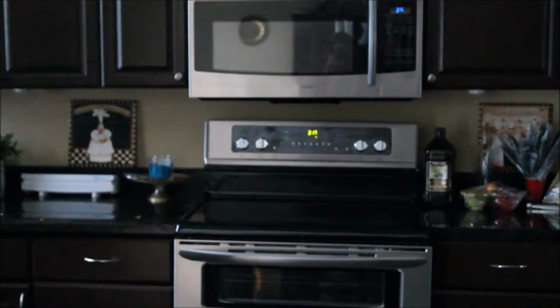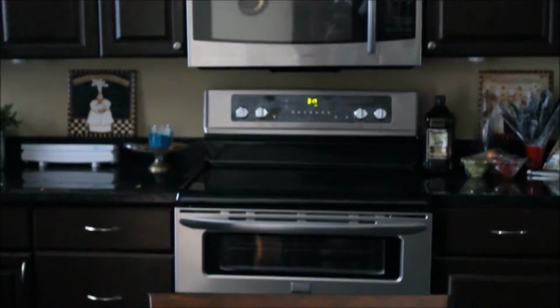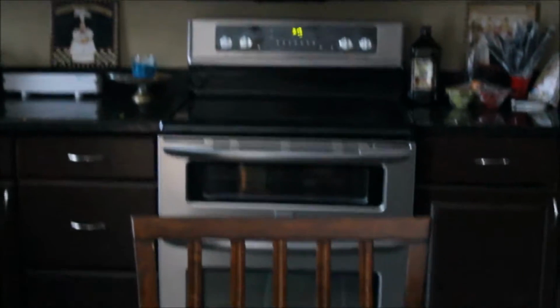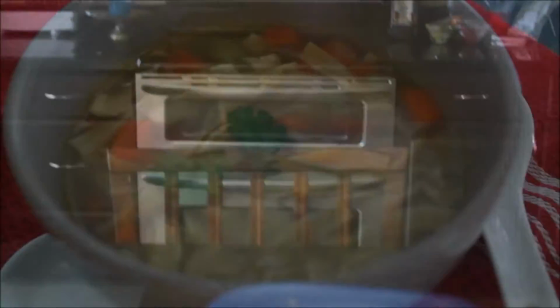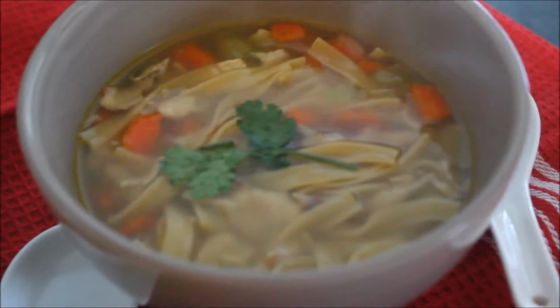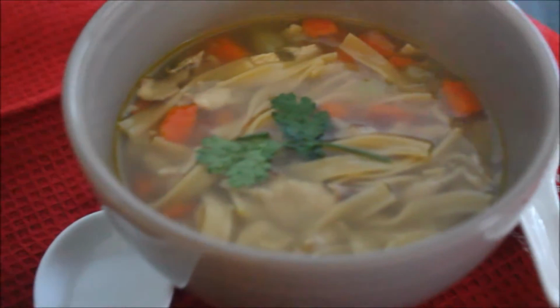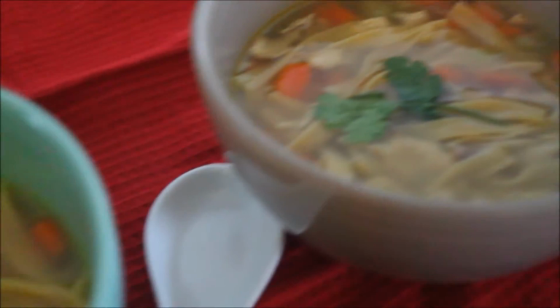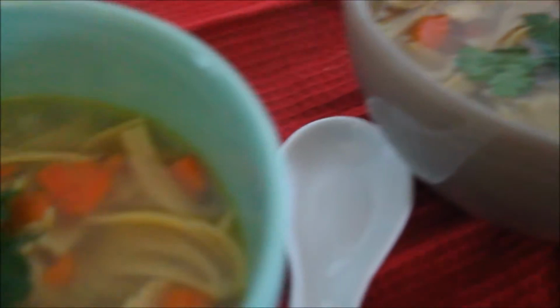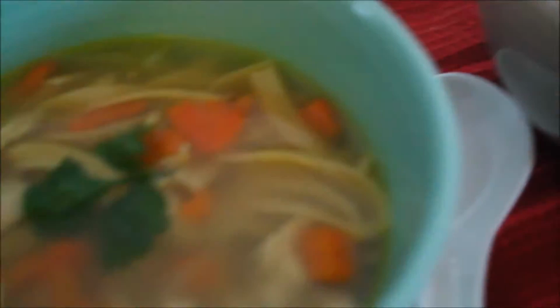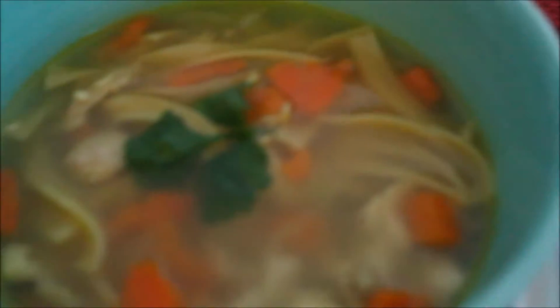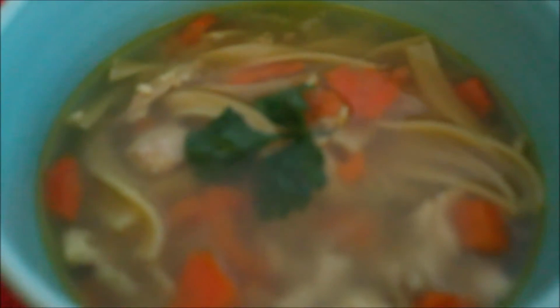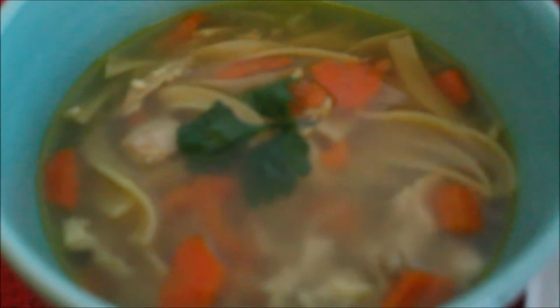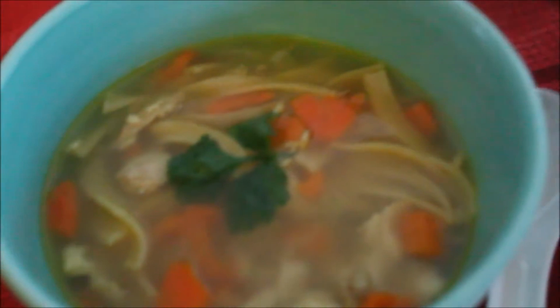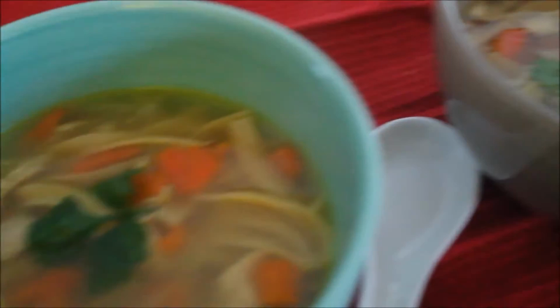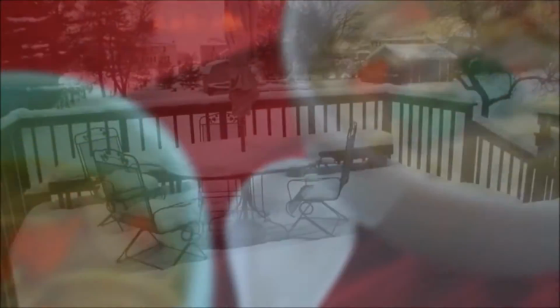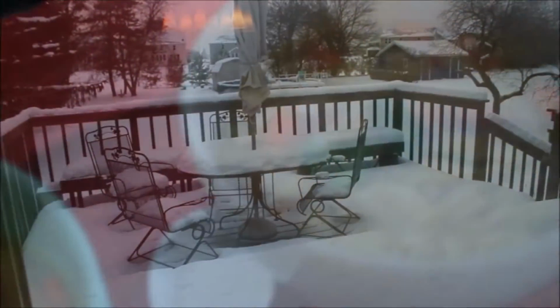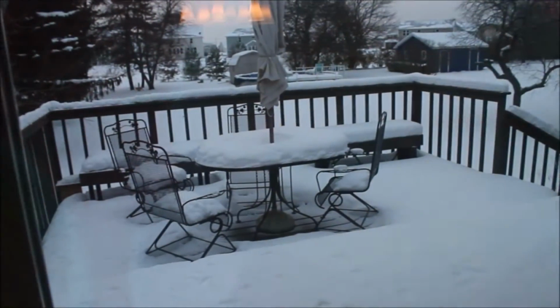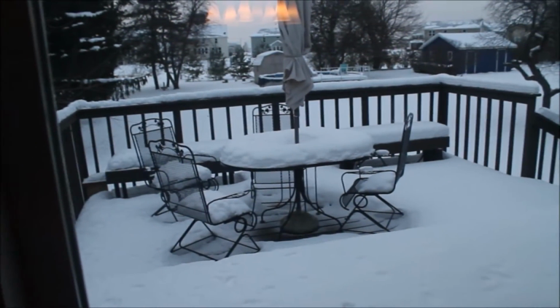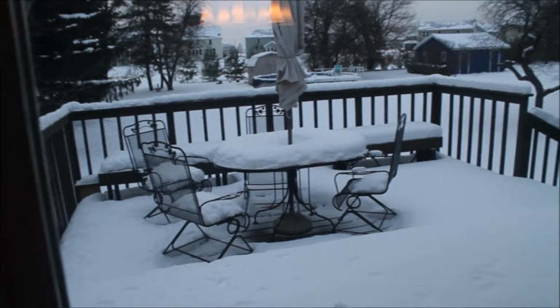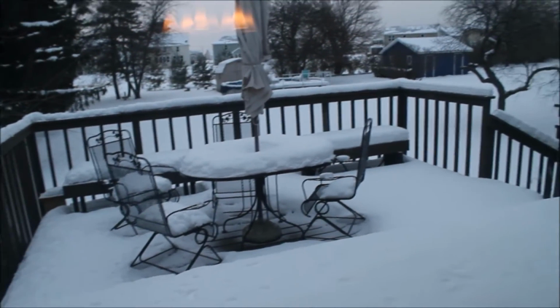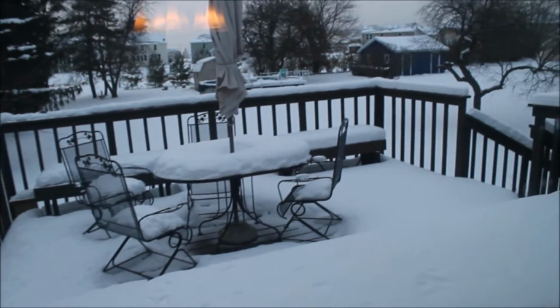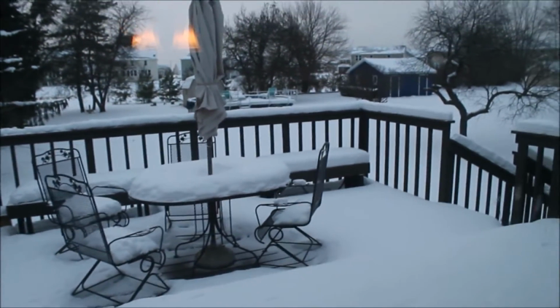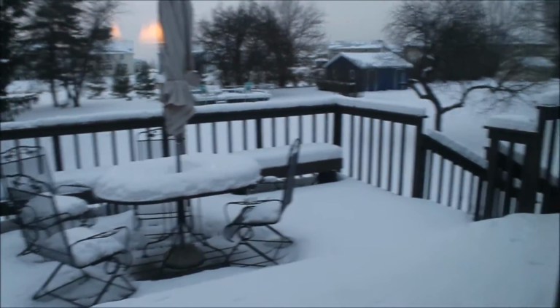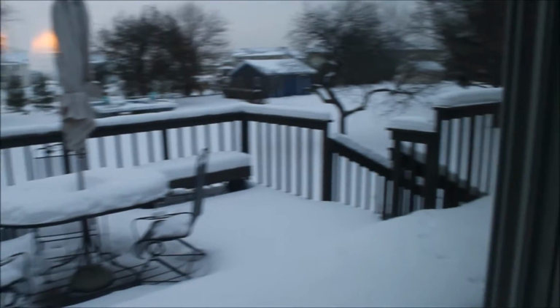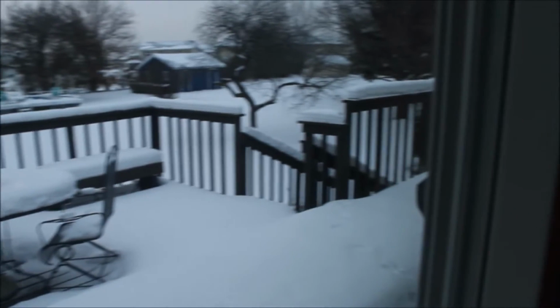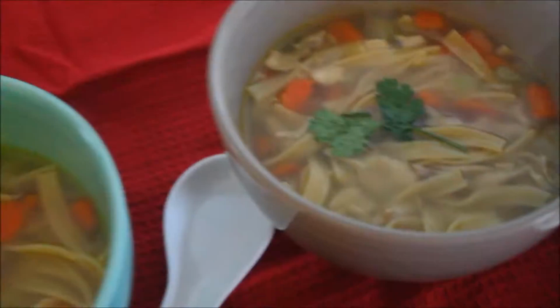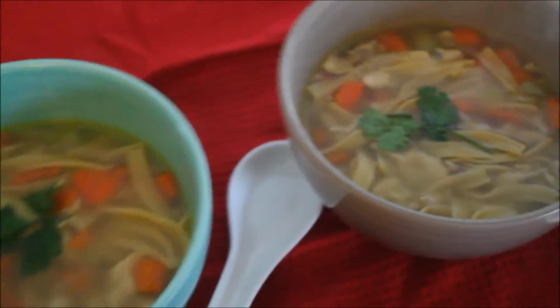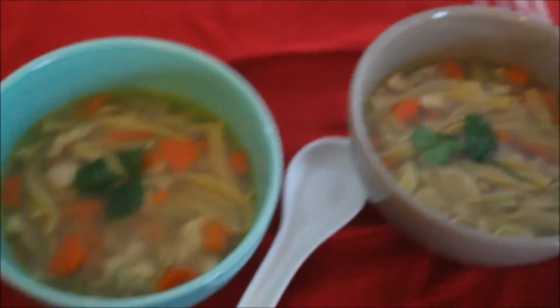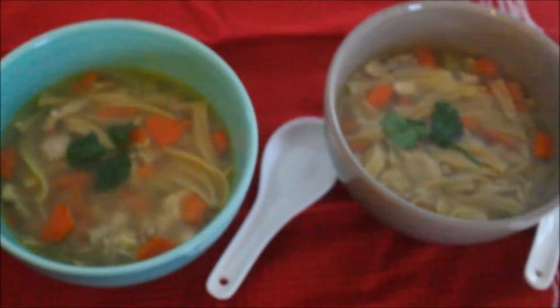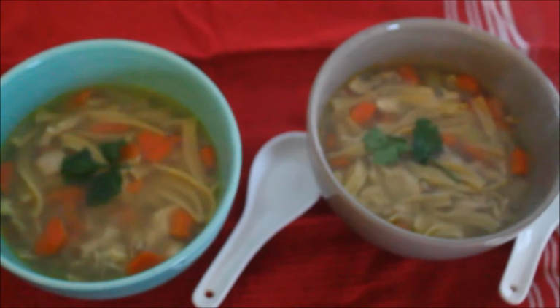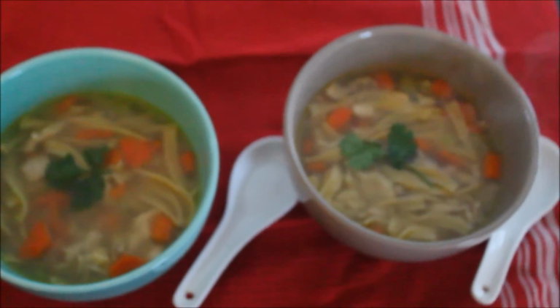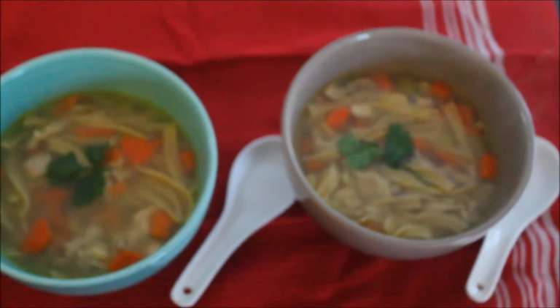Asalaamu Alaikum and welcome back to Marvish Kazeen. Today I made this comforting bowl of hearty soup — chicken noodle soup. On this snowy winter day, this soup is practically a meal itself. So let's go and see what we need for this recipe.